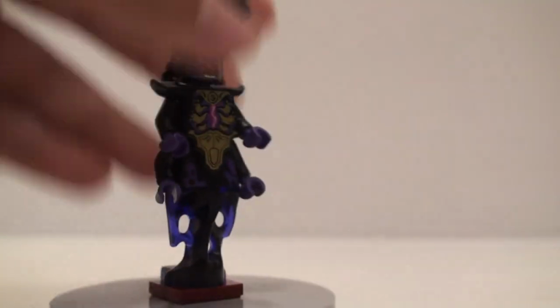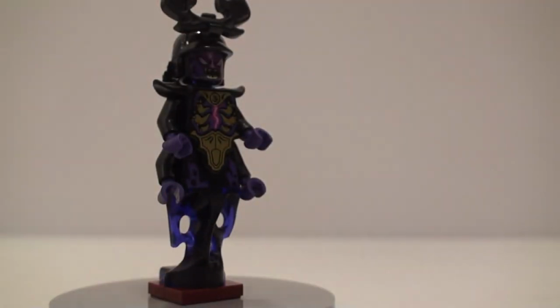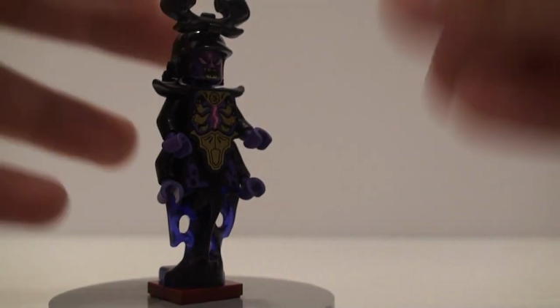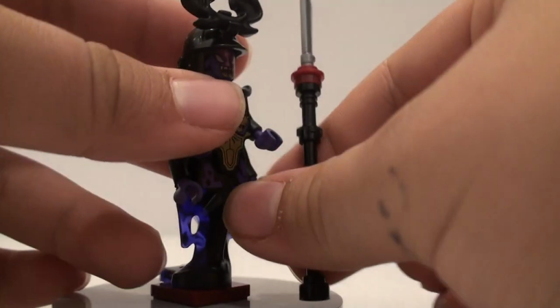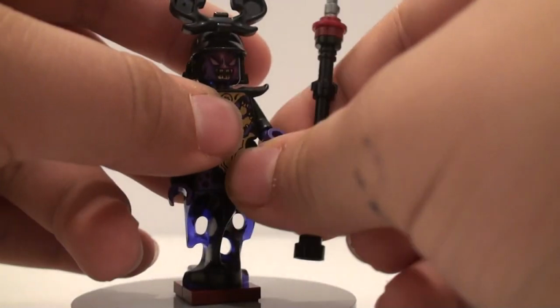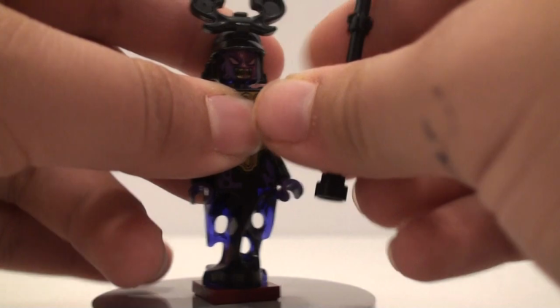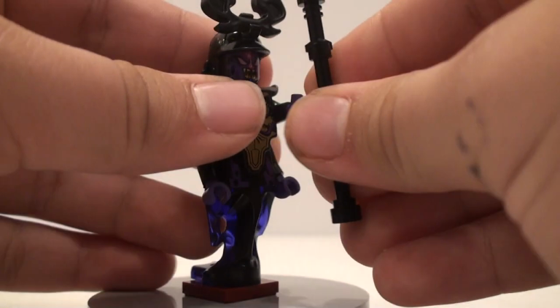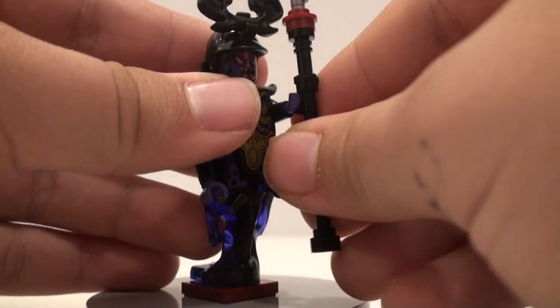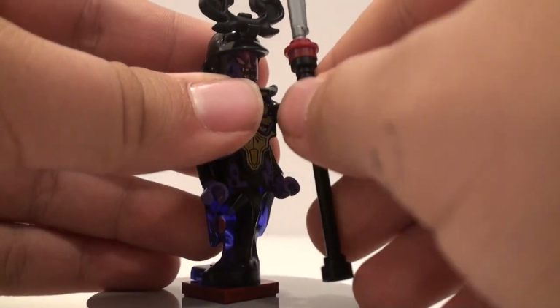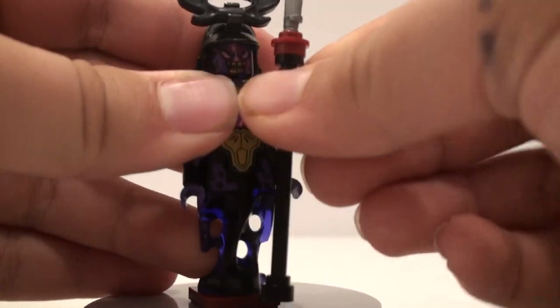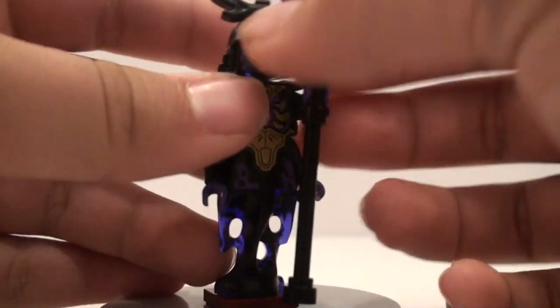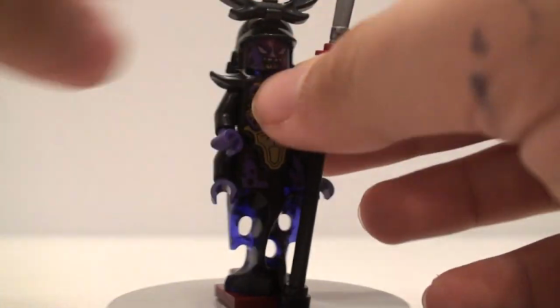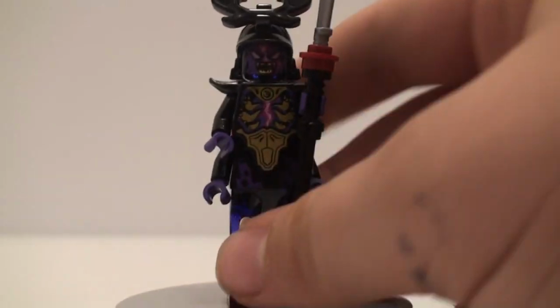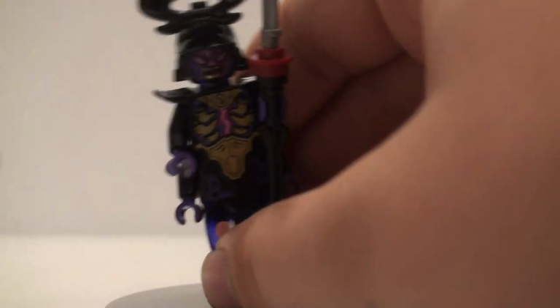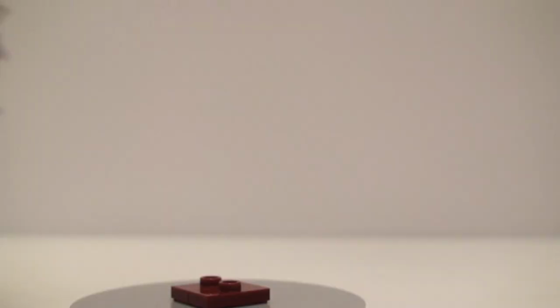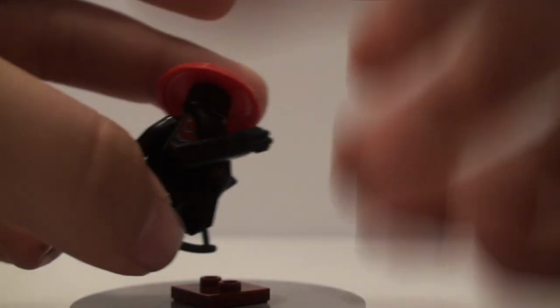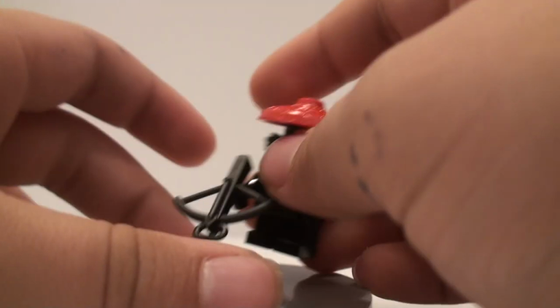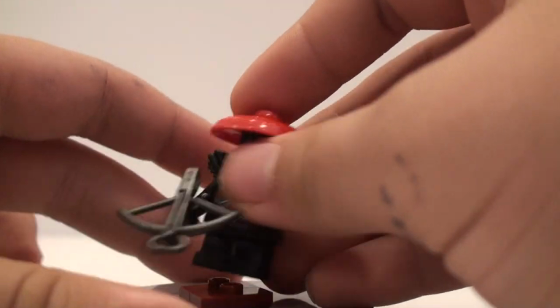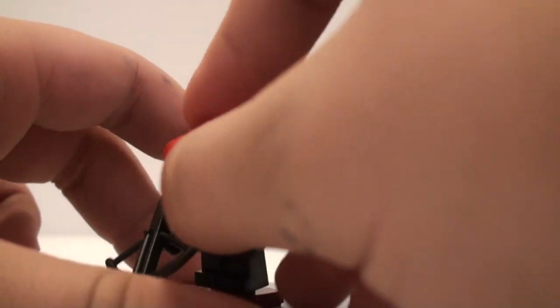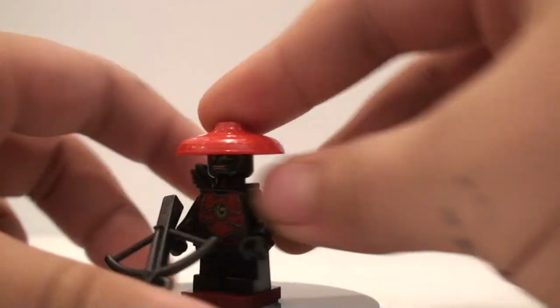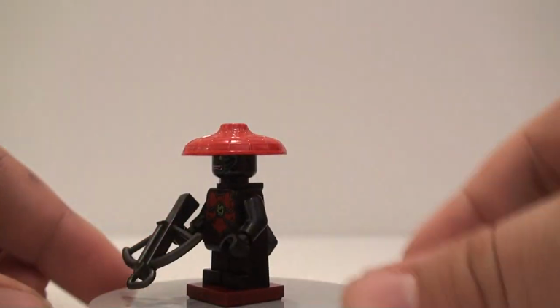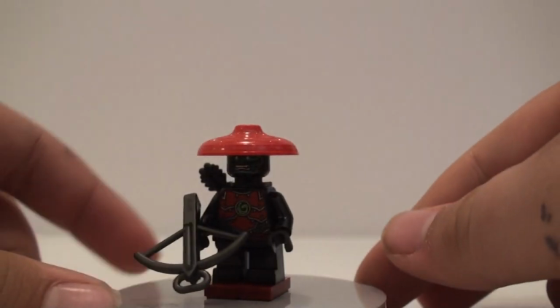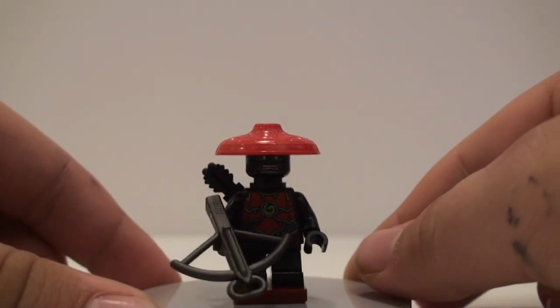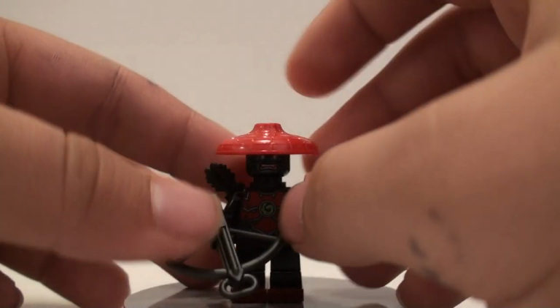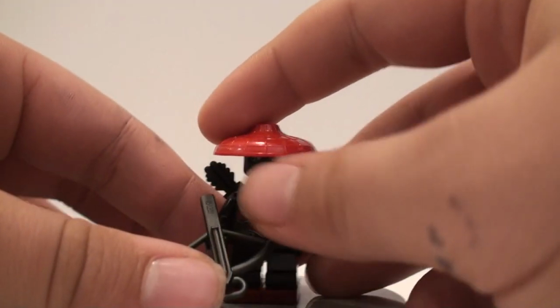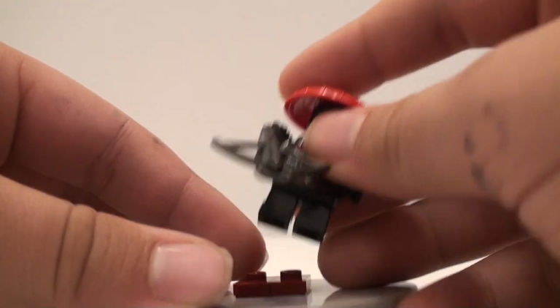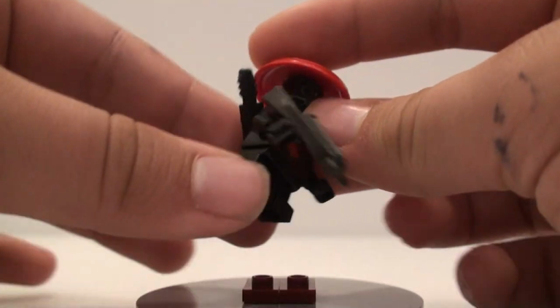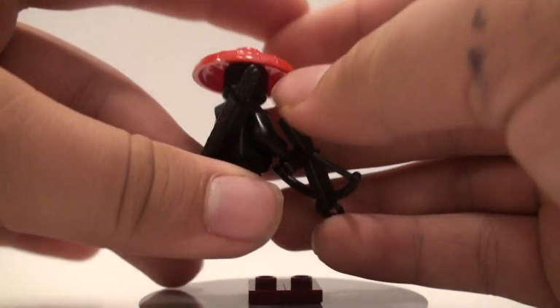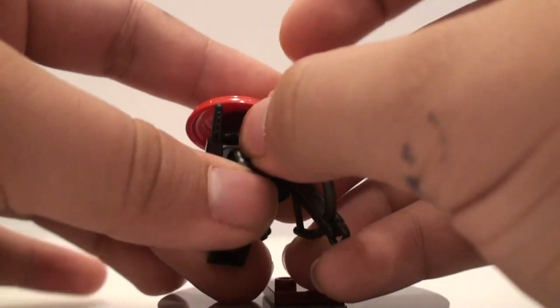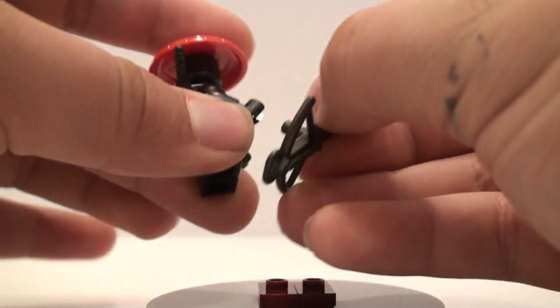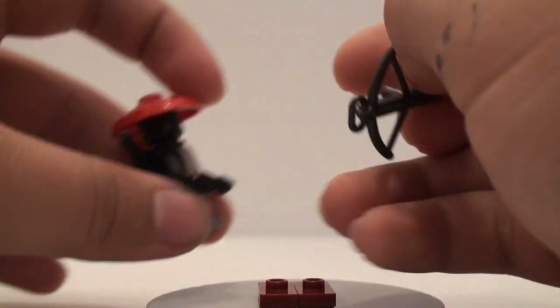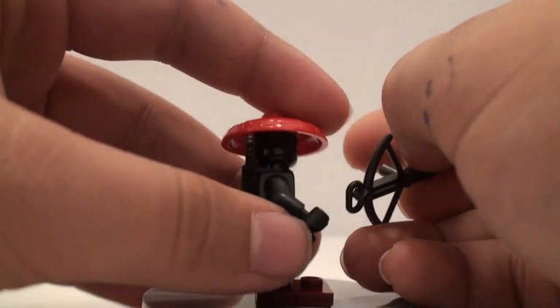It's cool that we're getting the Overlord in a cheap set like this. The last figure here is the Stone Warrior — this little guy has small legs and a crossbow.